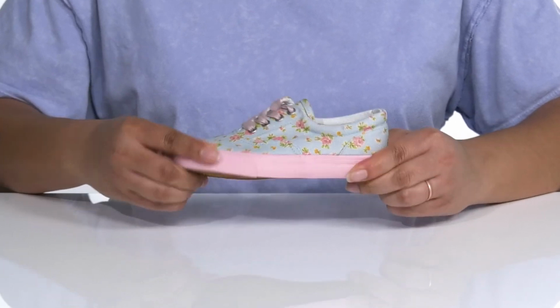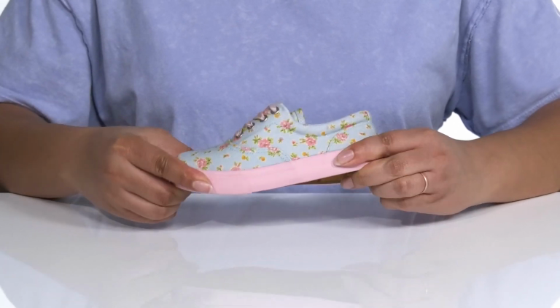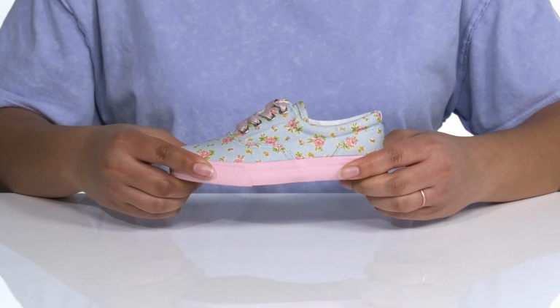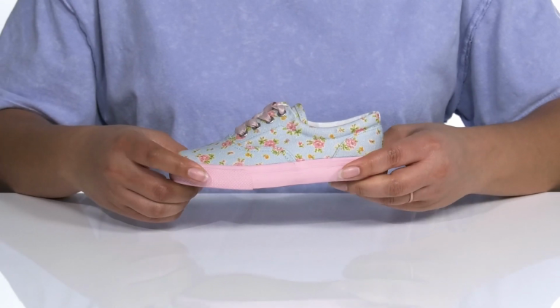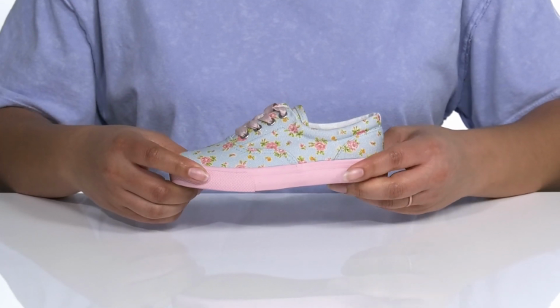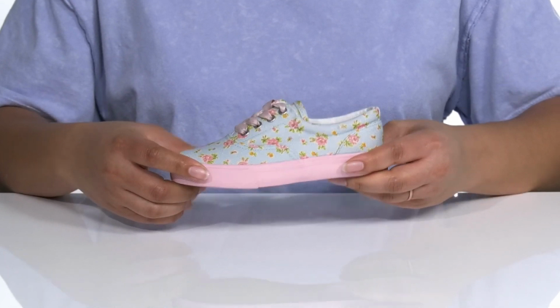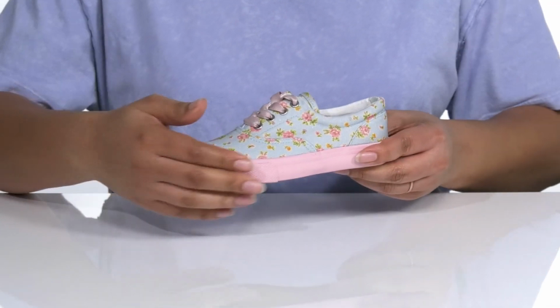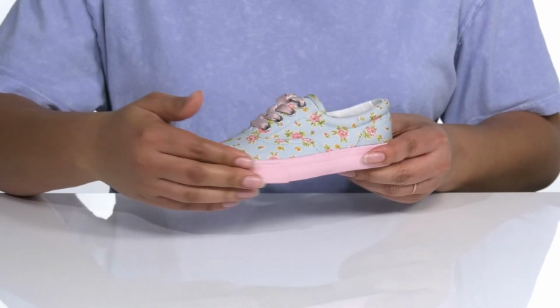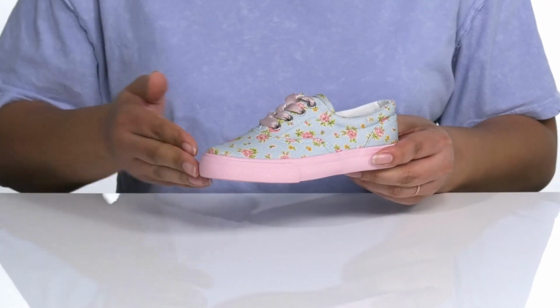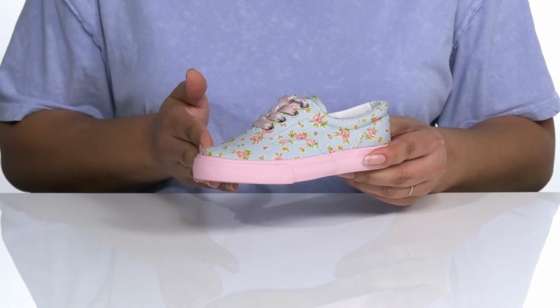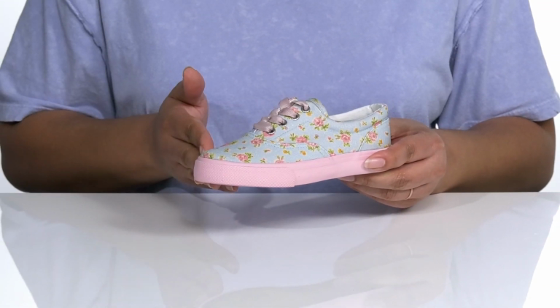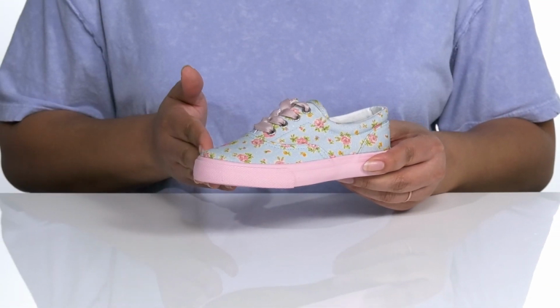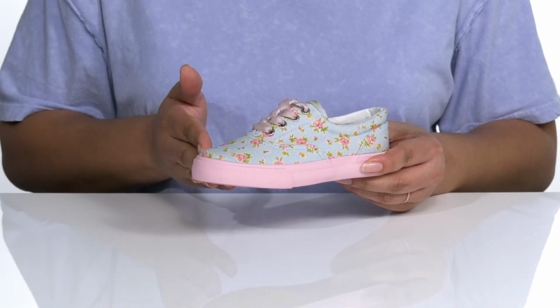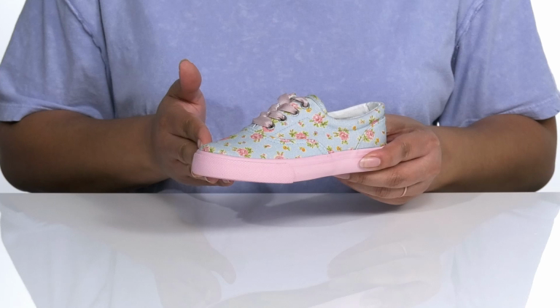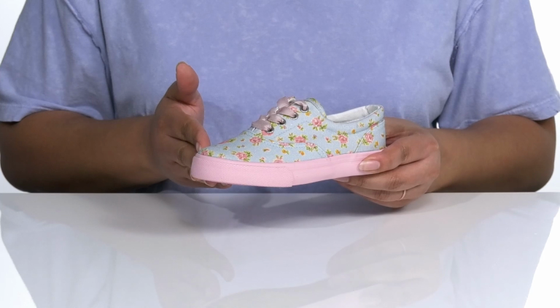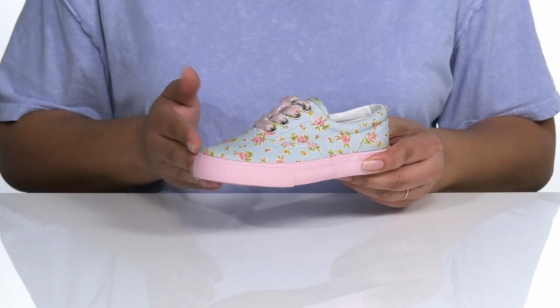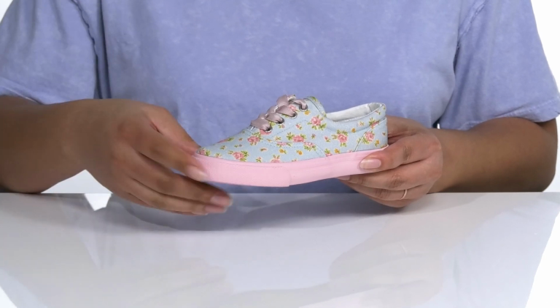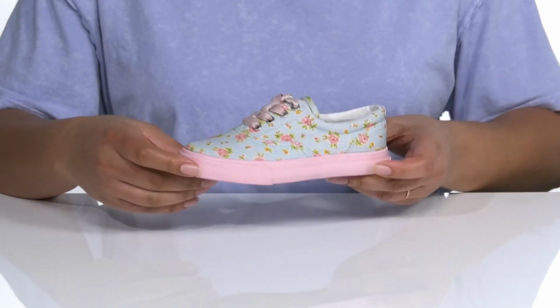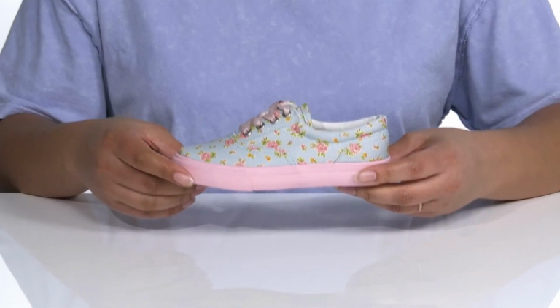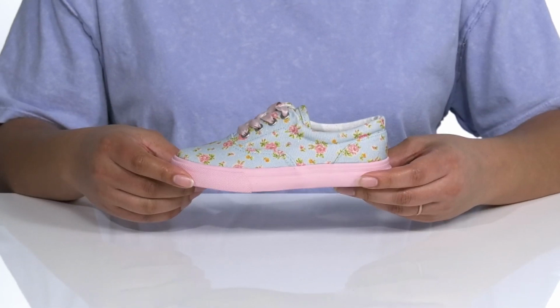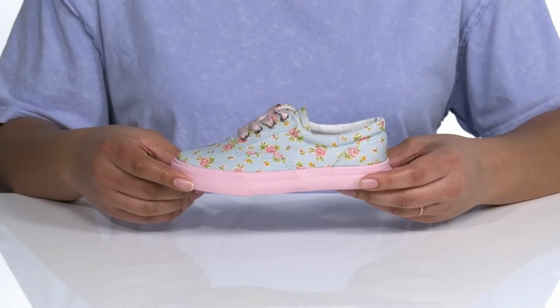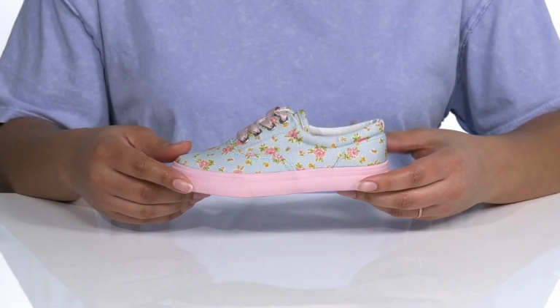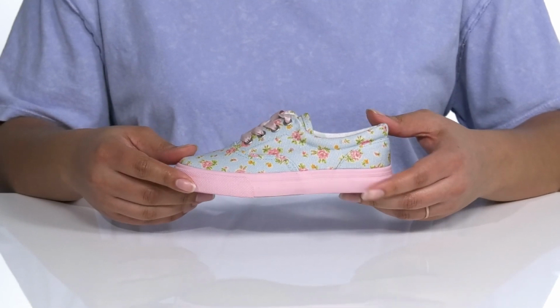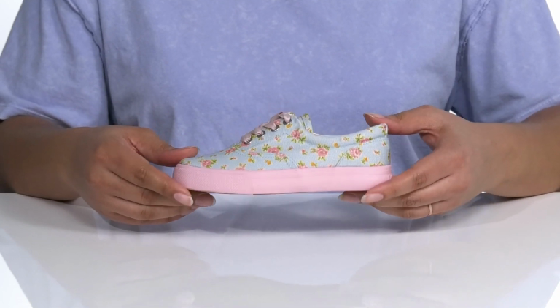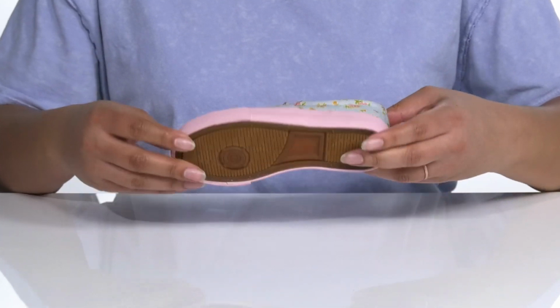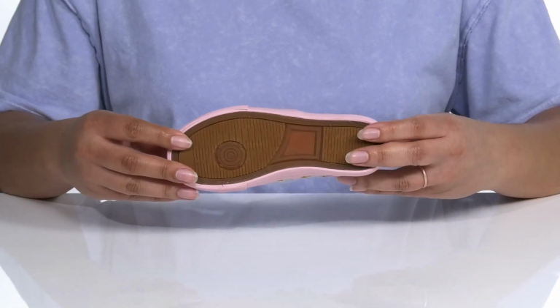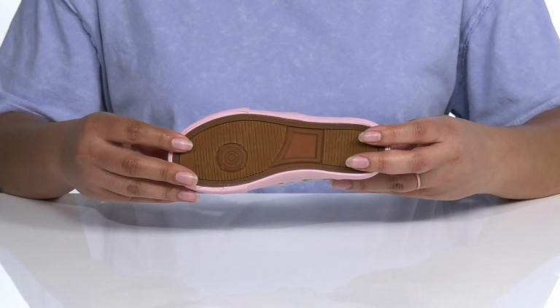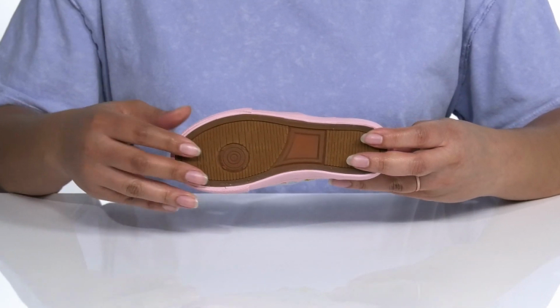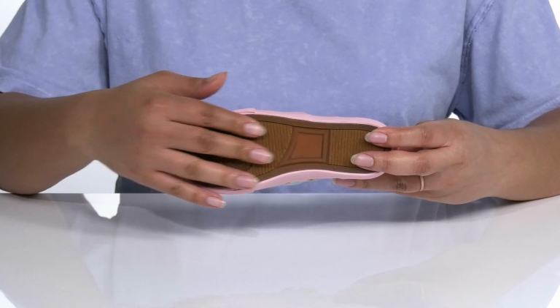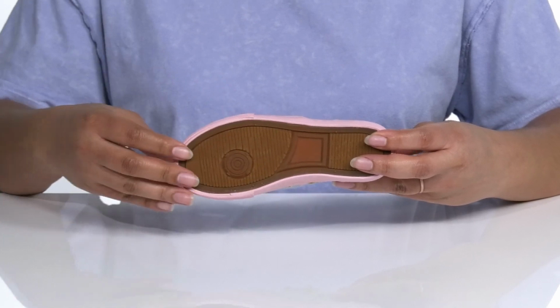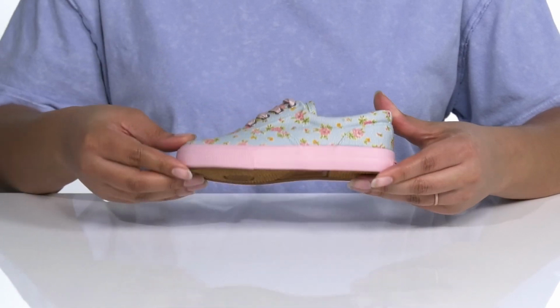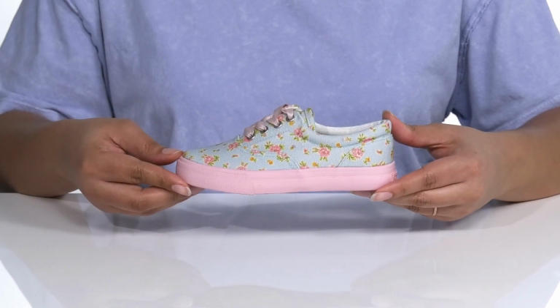The rubber outsole is very flexible and there is a textured protective overlay on the toe for durability, so you know these will last a while. It's all on top of a textile outsole that is textured for traction.